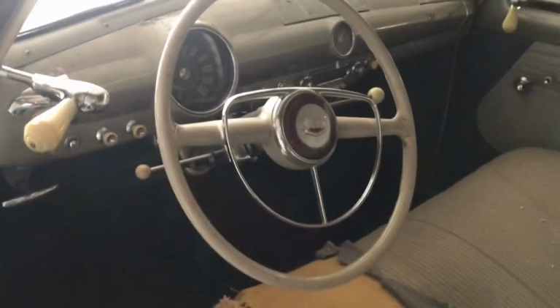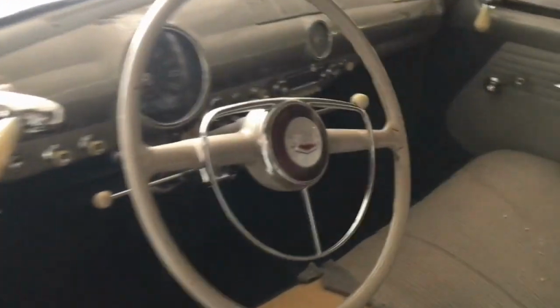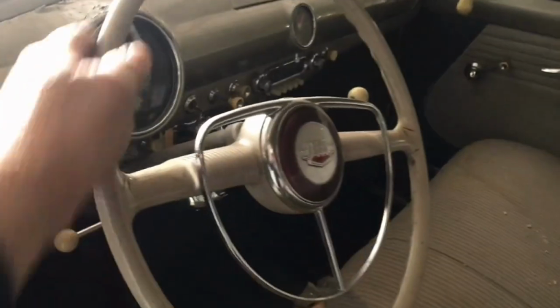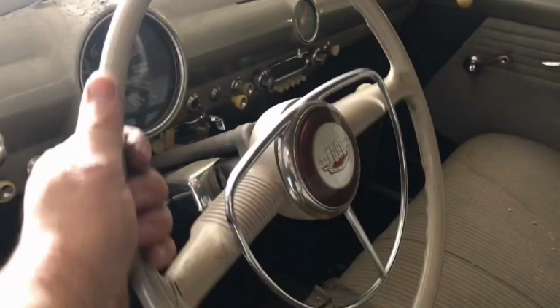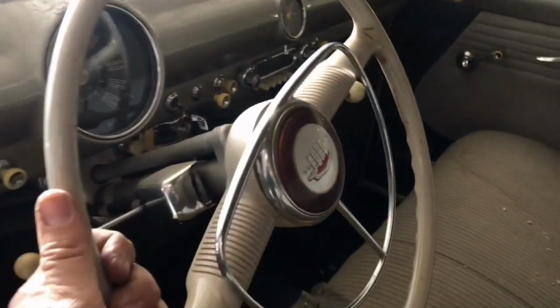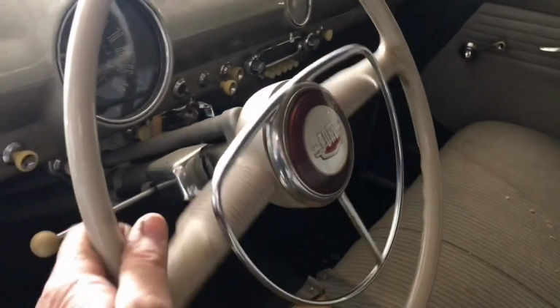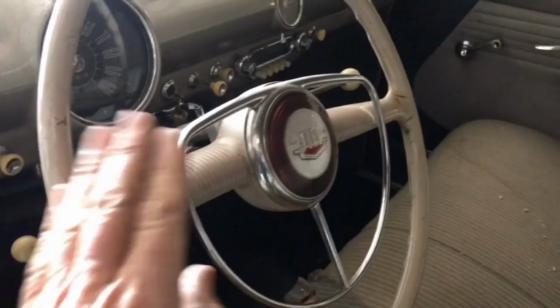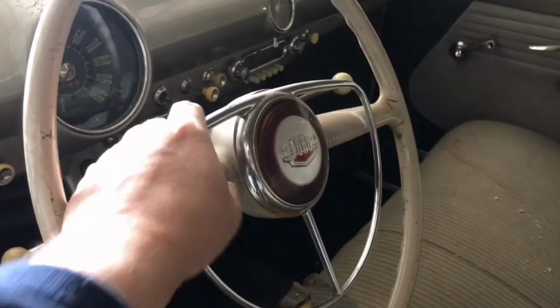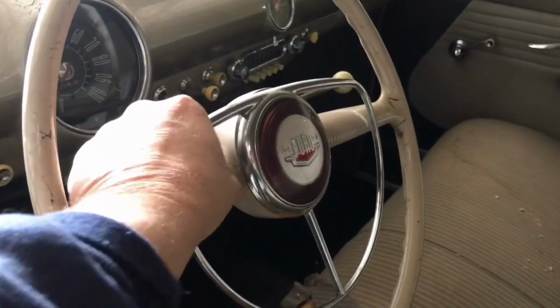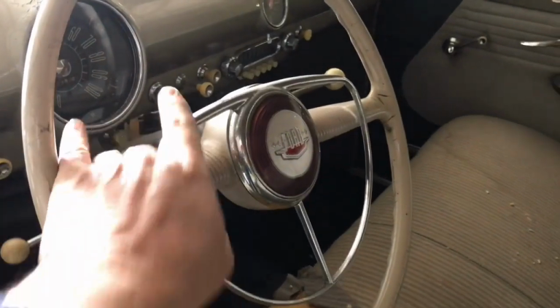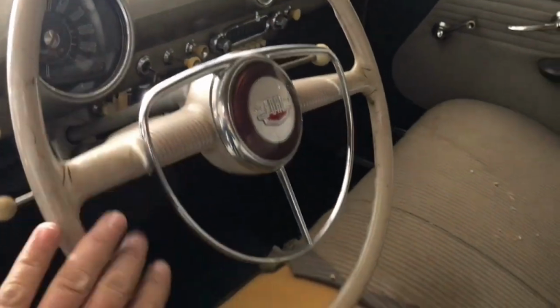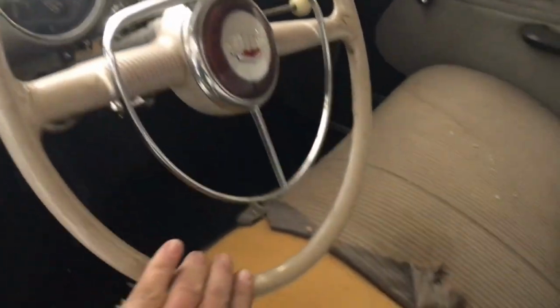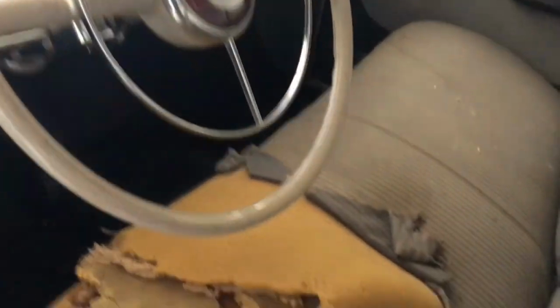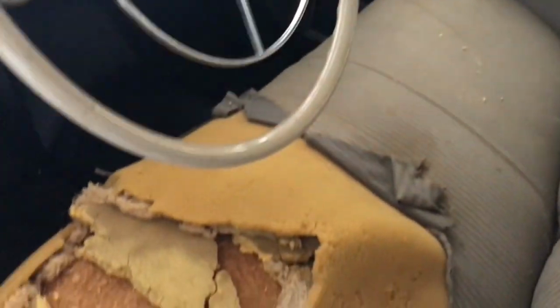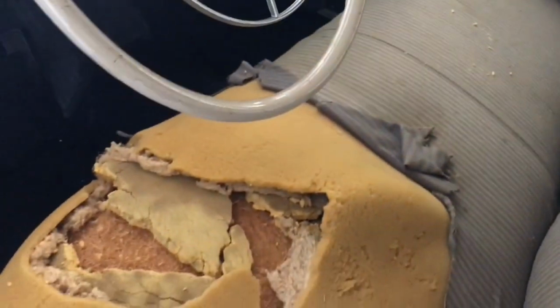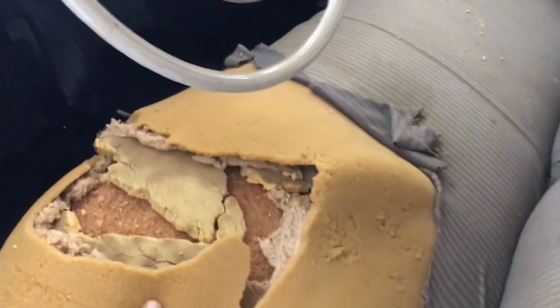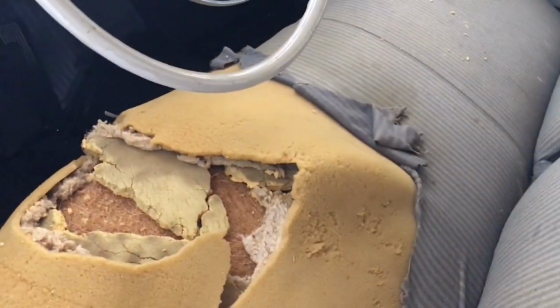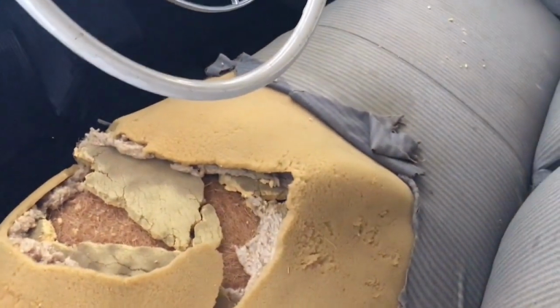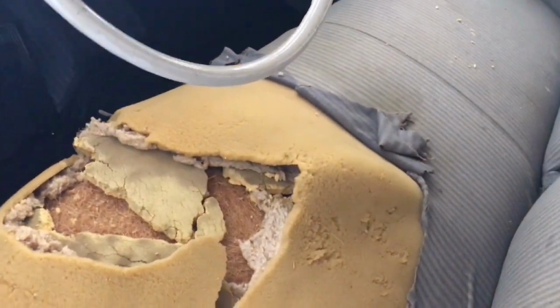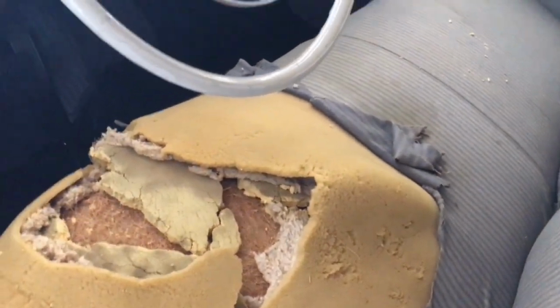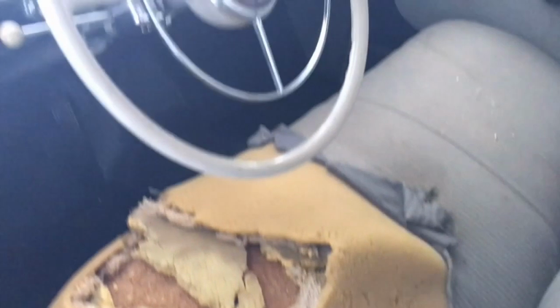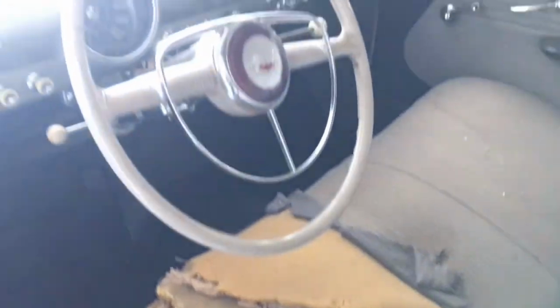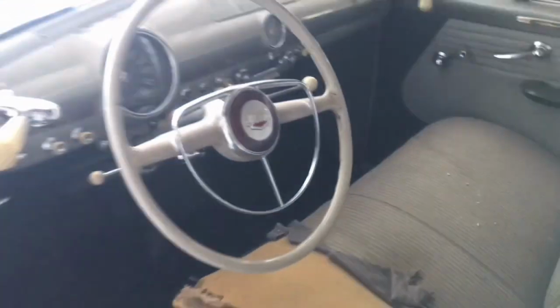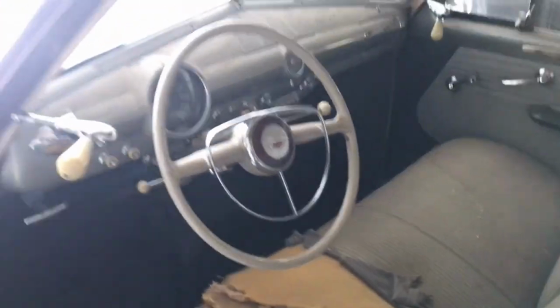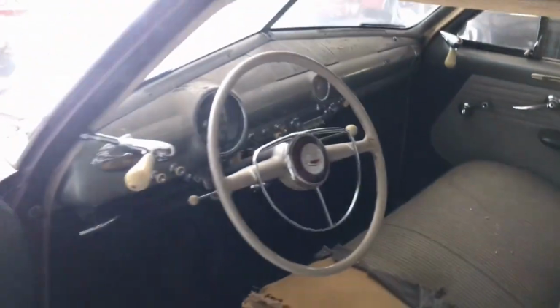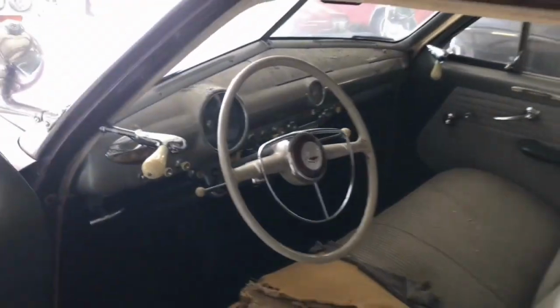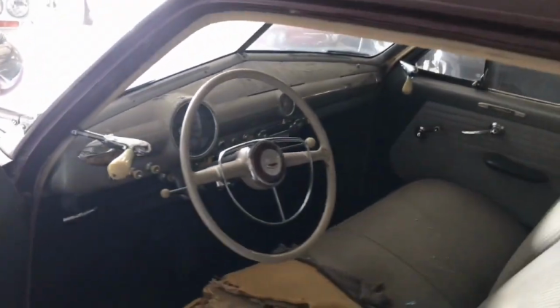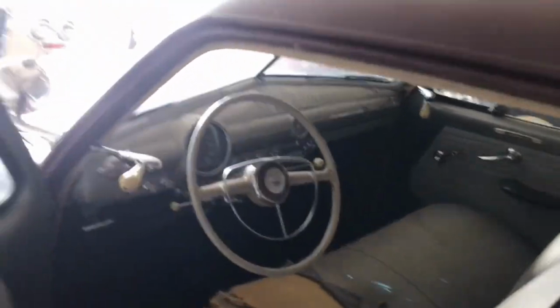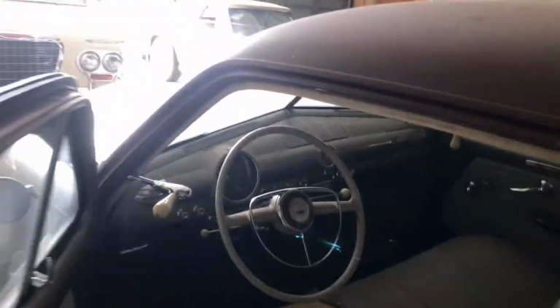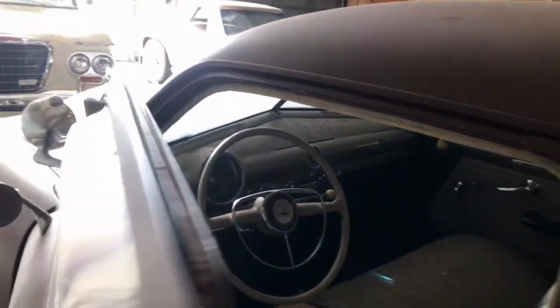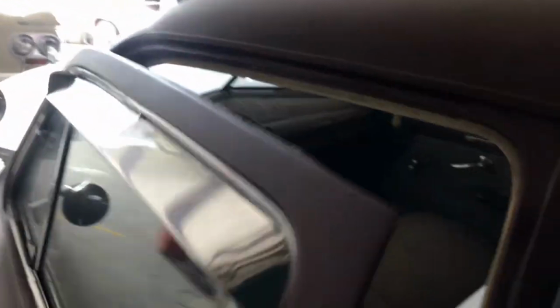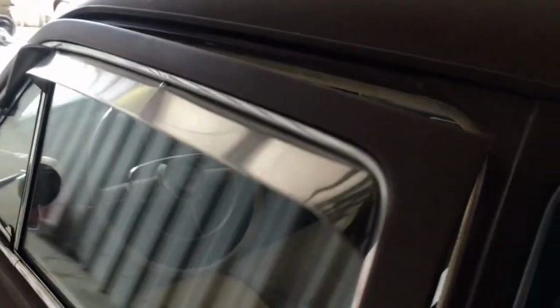Look at that steering wheel! She's unrestored. That wasn't a gunshot — no revenue man shooting at me — that was the heater behind me firing up.